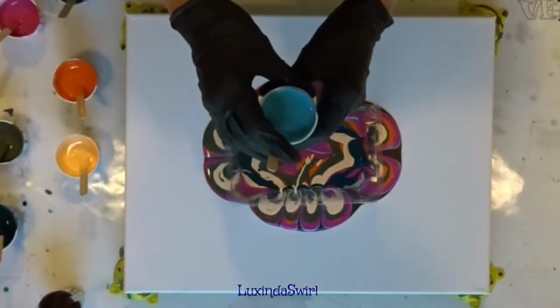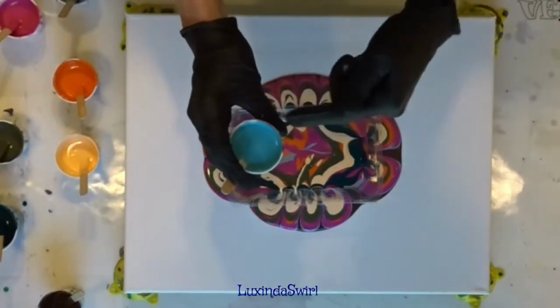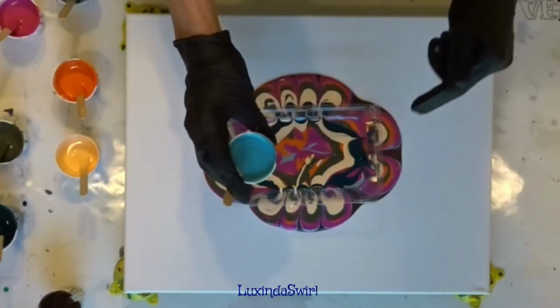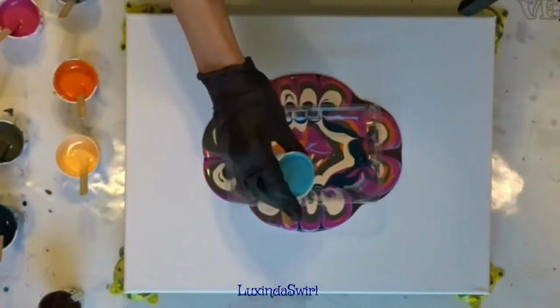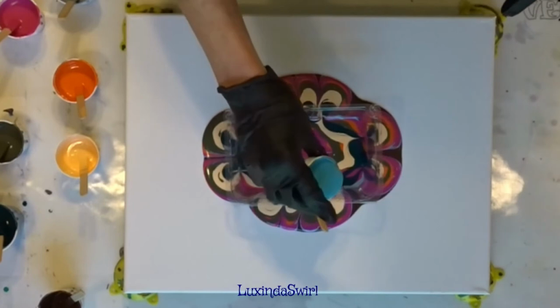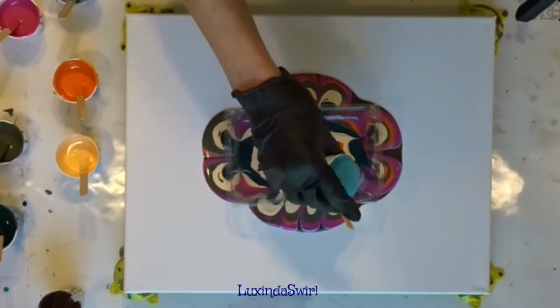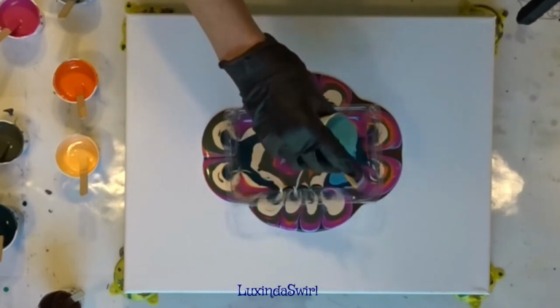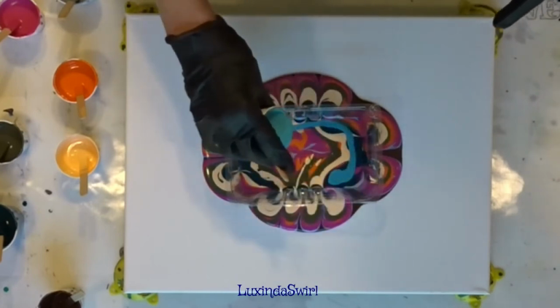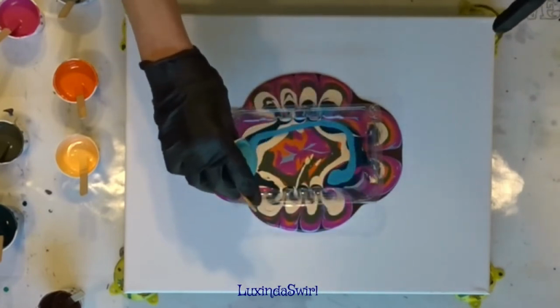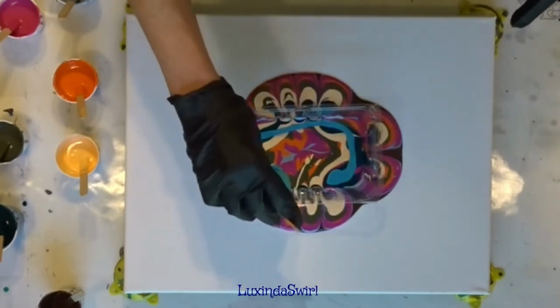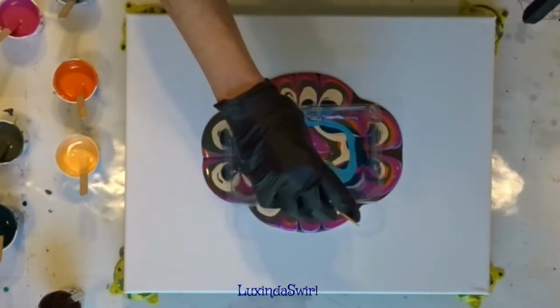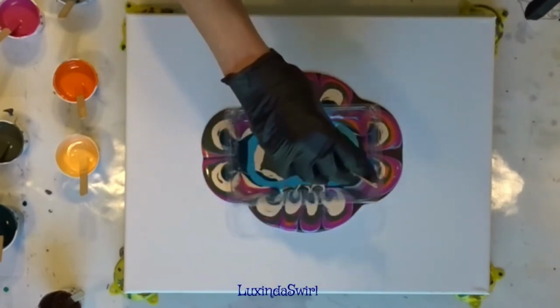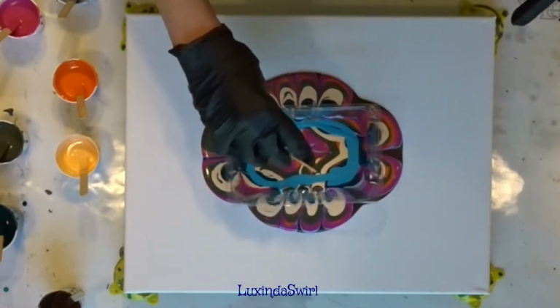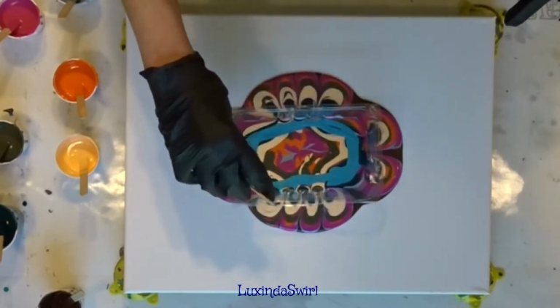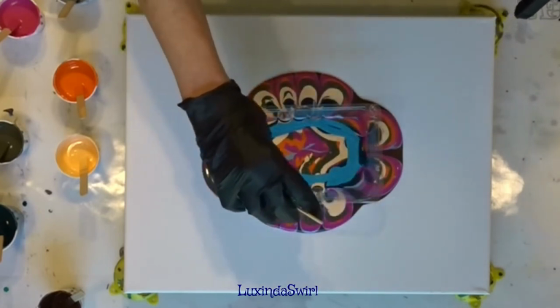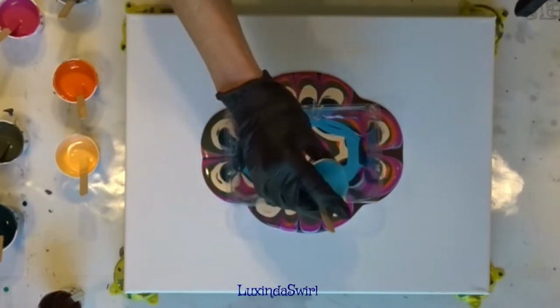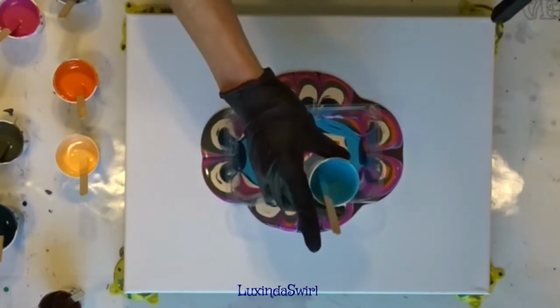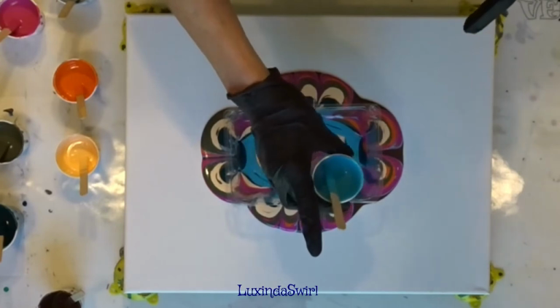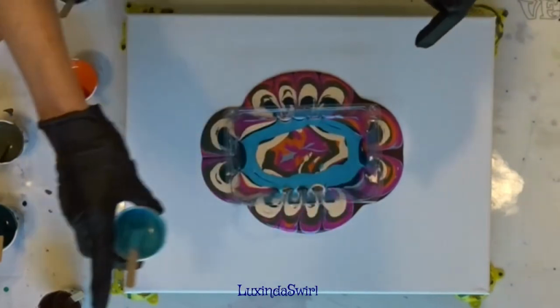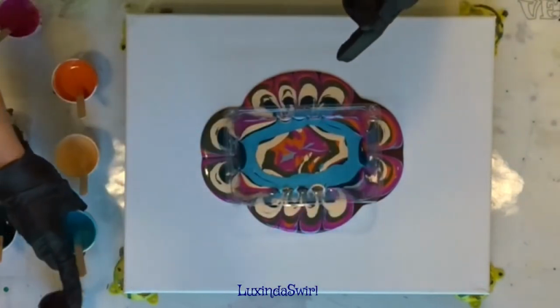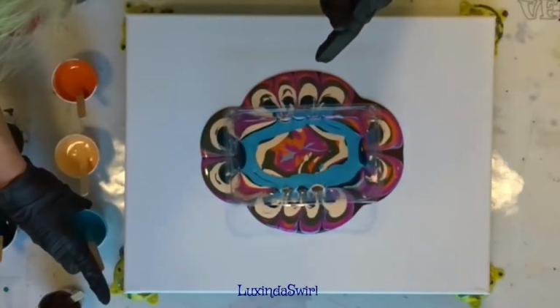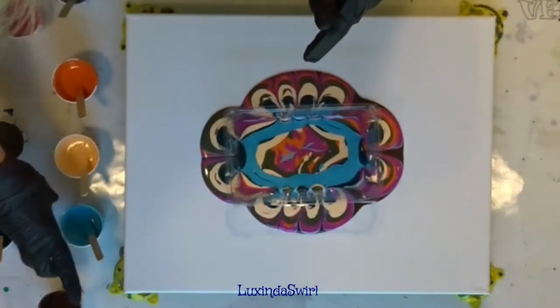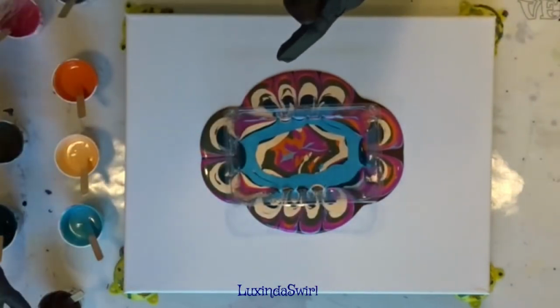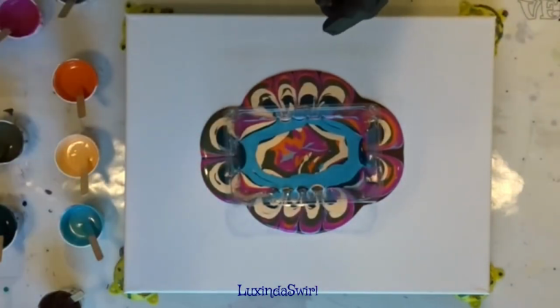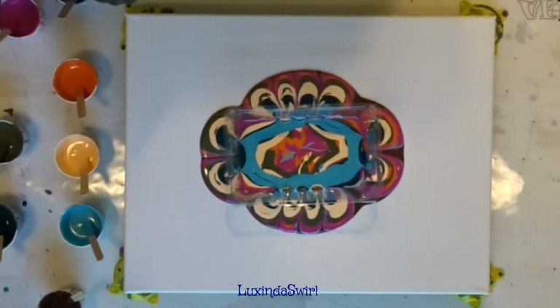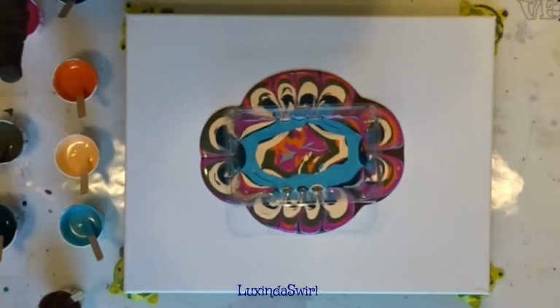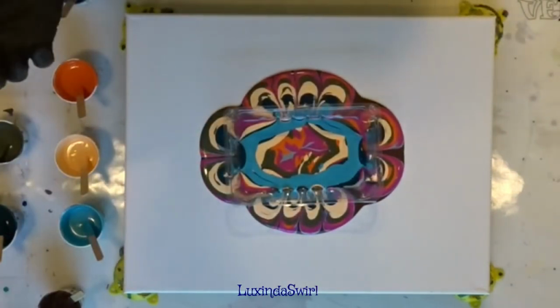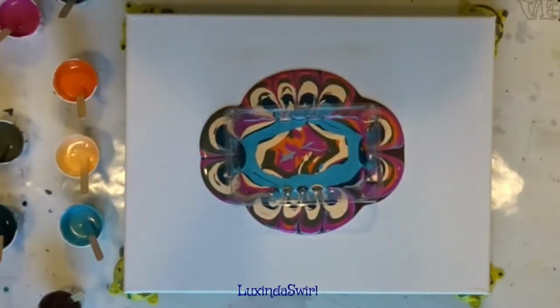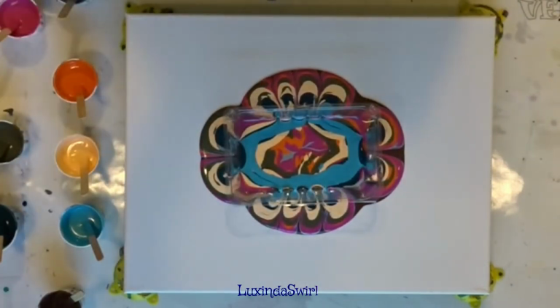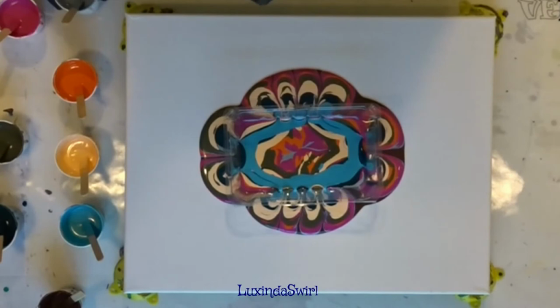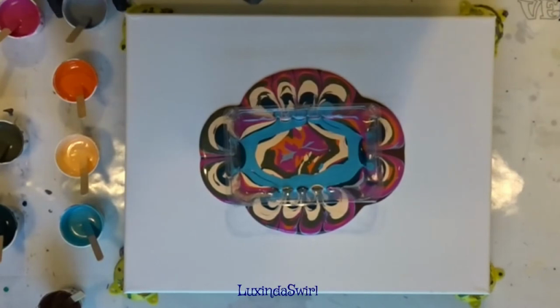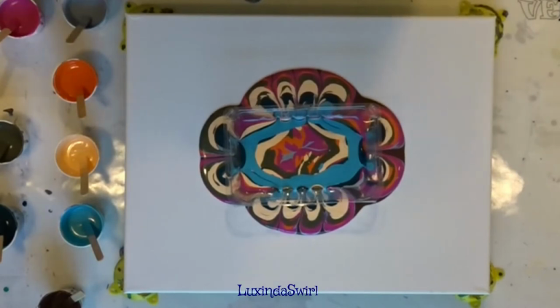I think this is more of a teal, but potato potato. And then we have our ugly burnt umber, so we'll just get back here to the beginning.